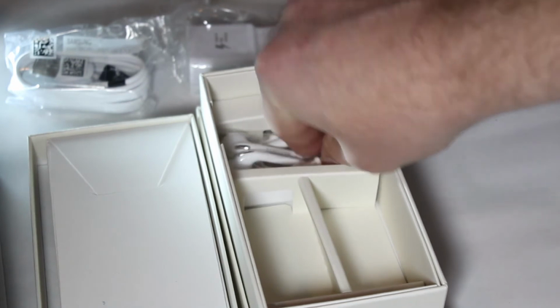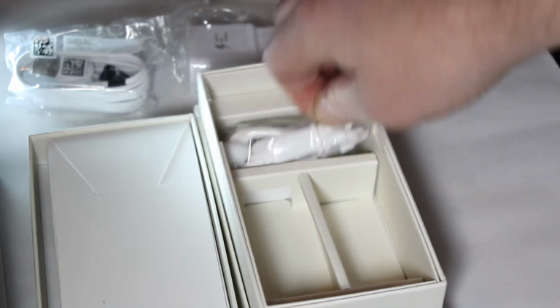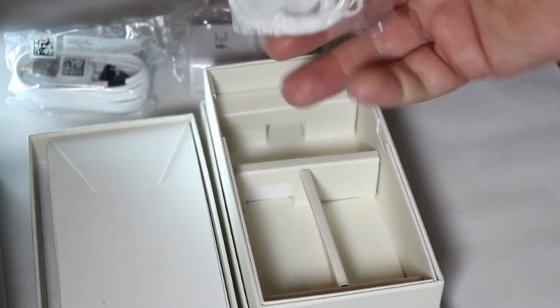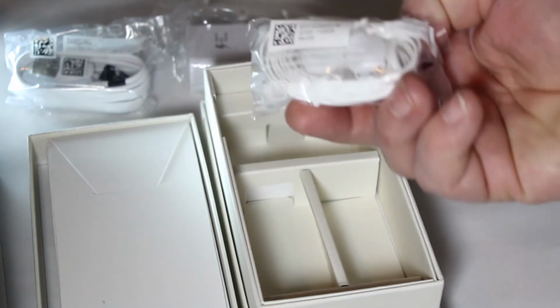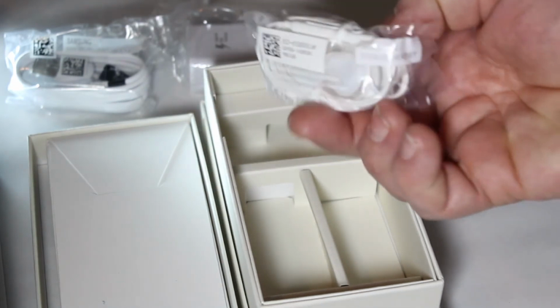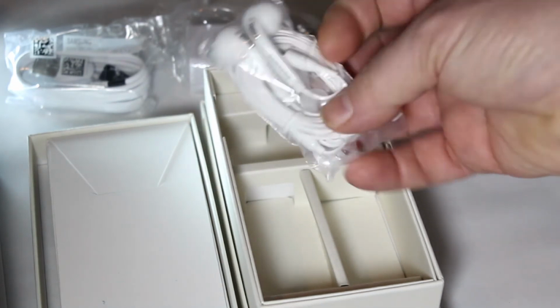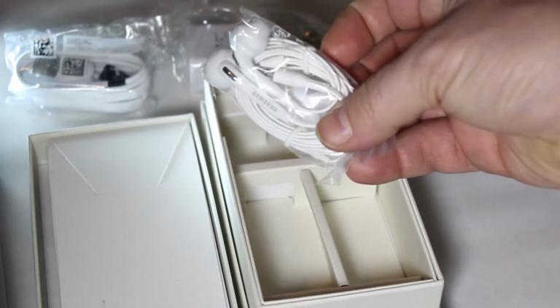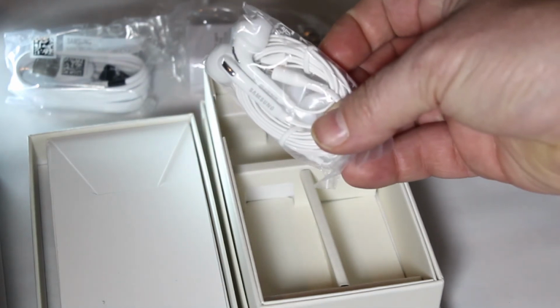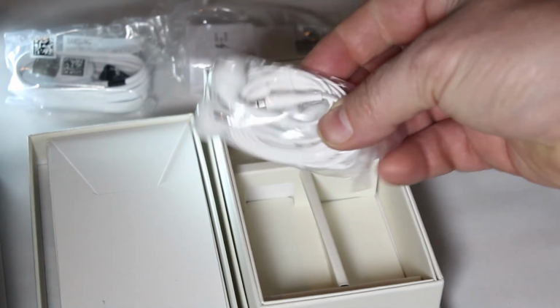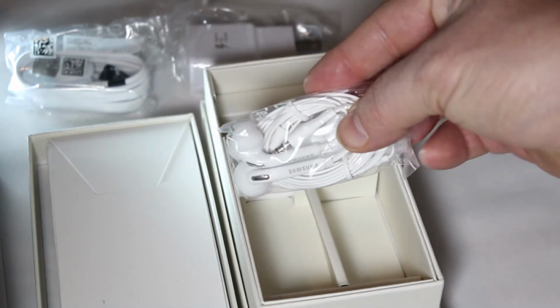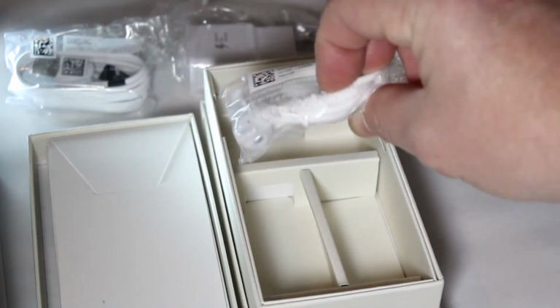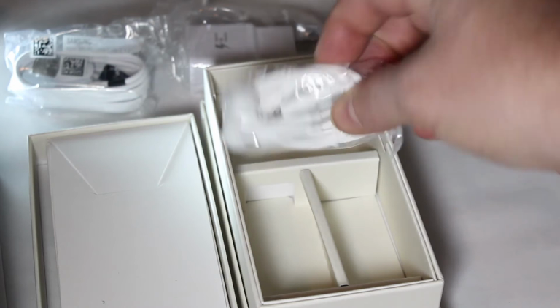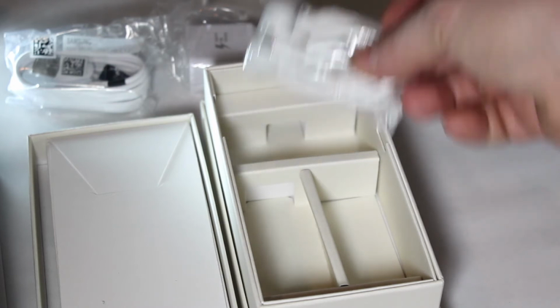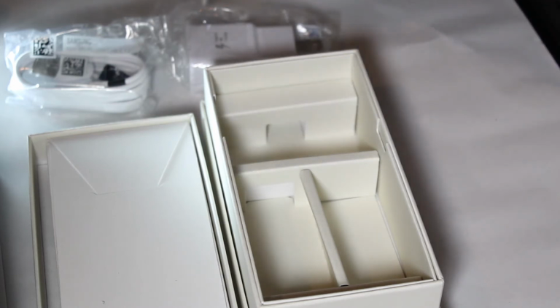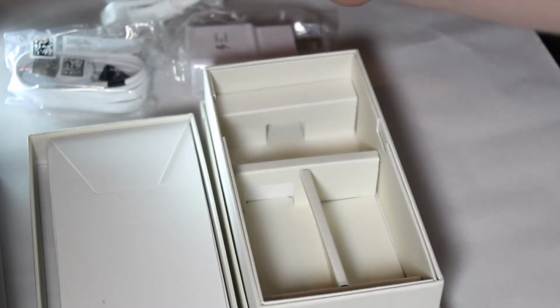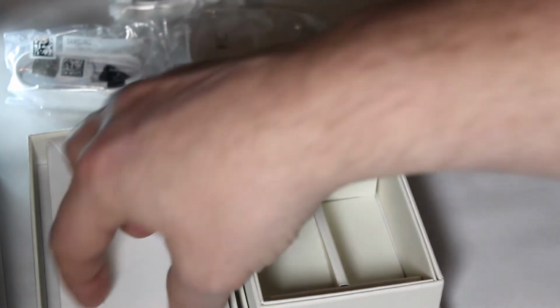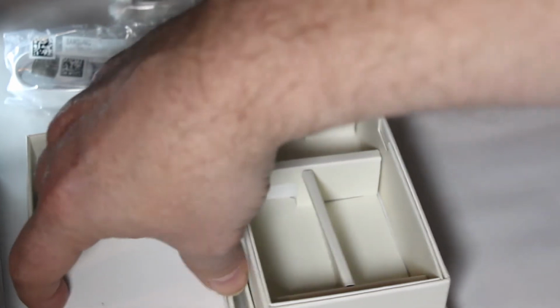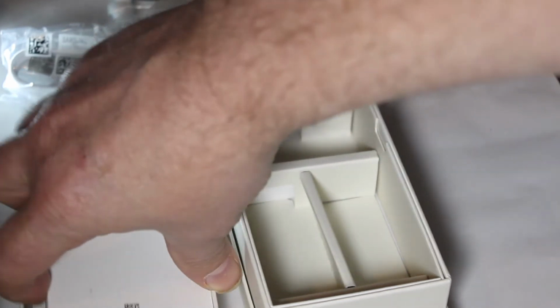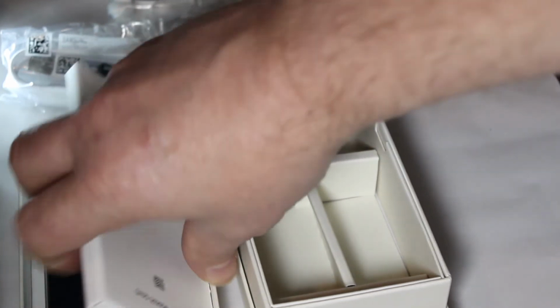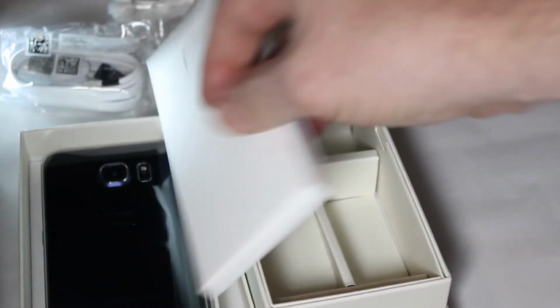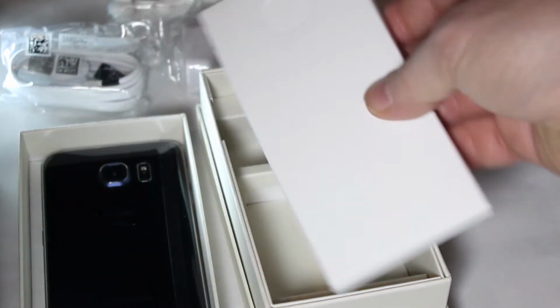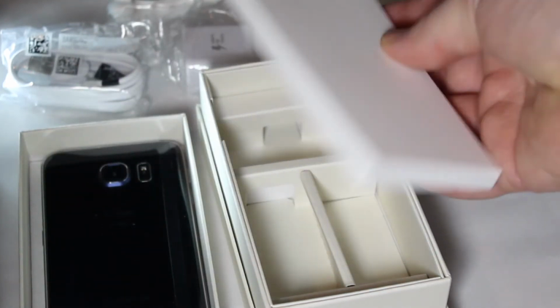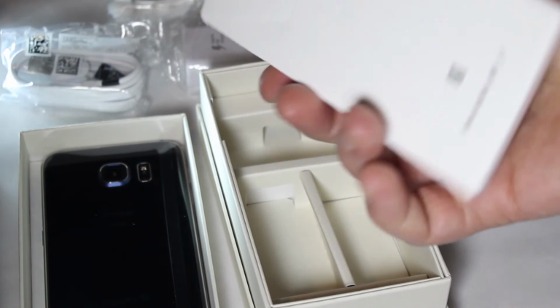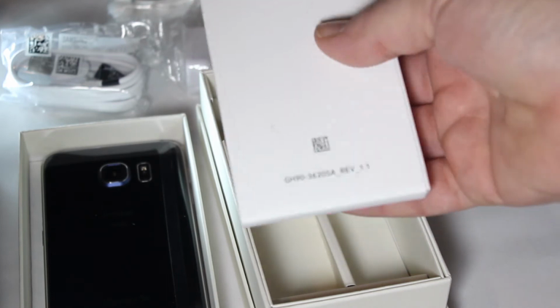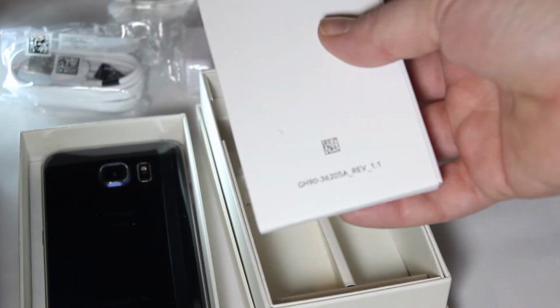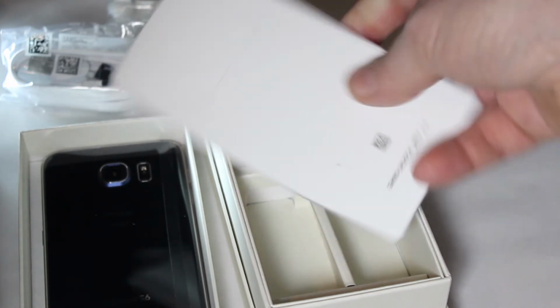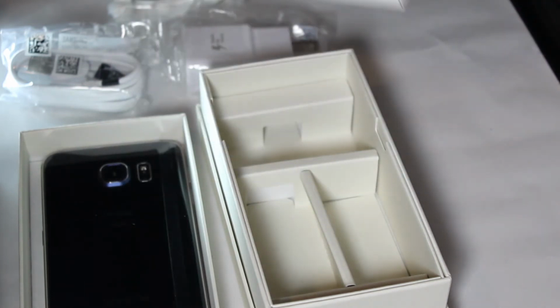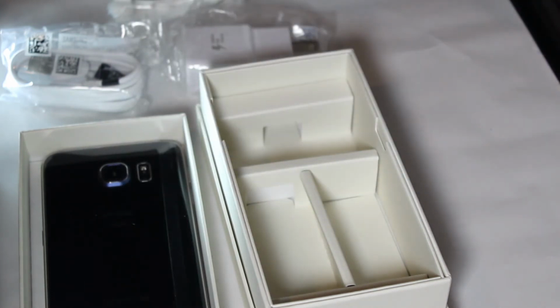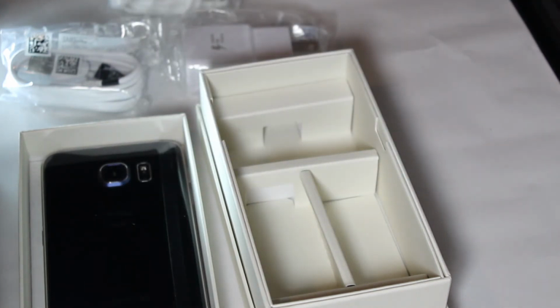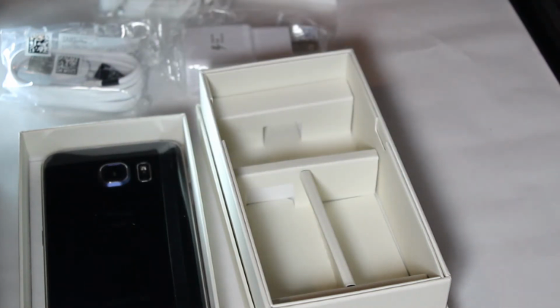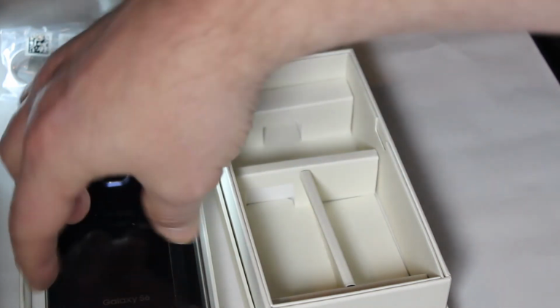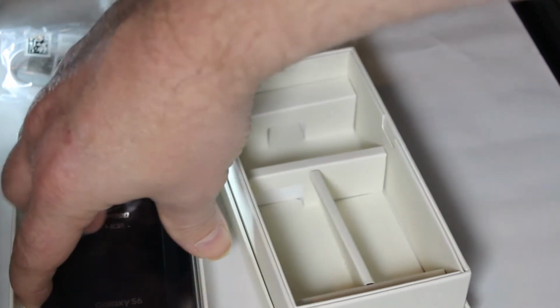You get a nice set of headphones in the box that have the lavalier mic built into them. Everything's nice and Samsung branded, really good quality — should last you for the life of the phone. You also have your manuals in here, but most of these are just warranty manuals and don't really help you operate the phone.